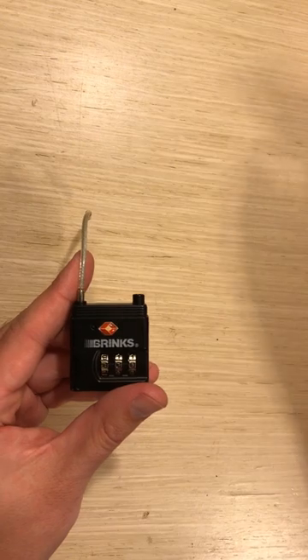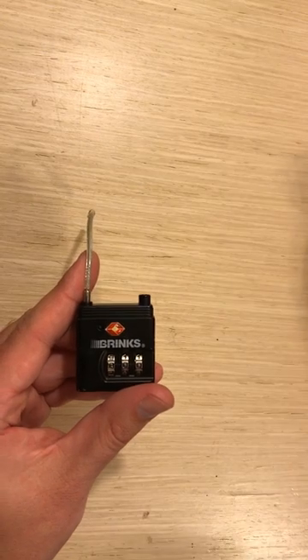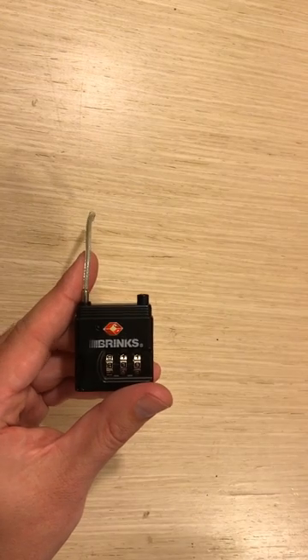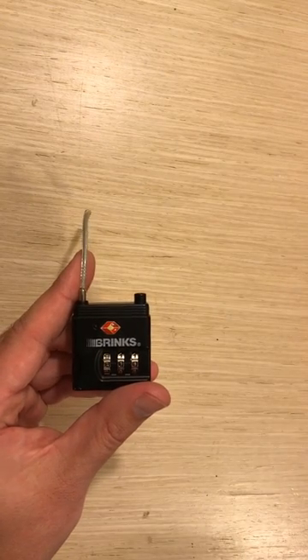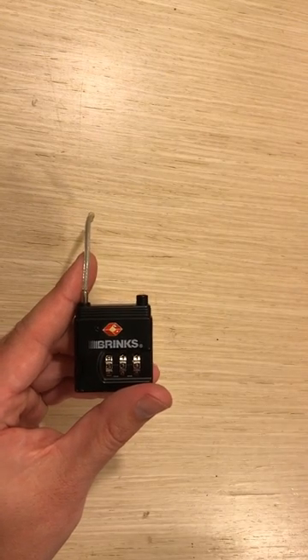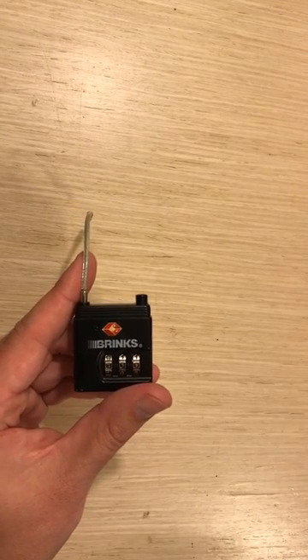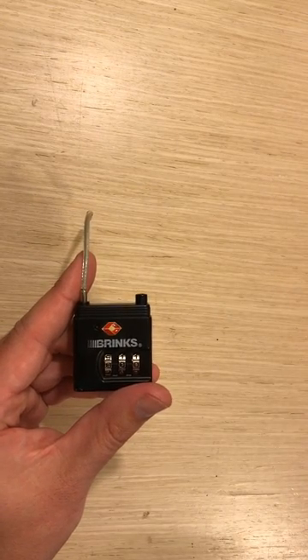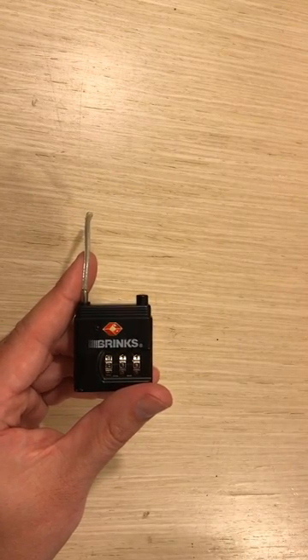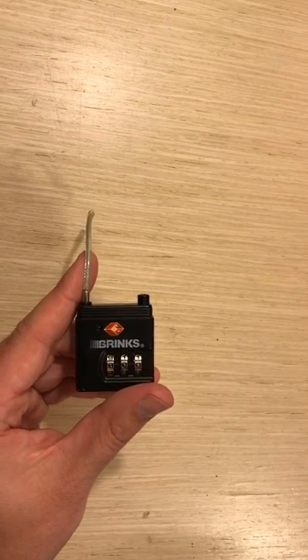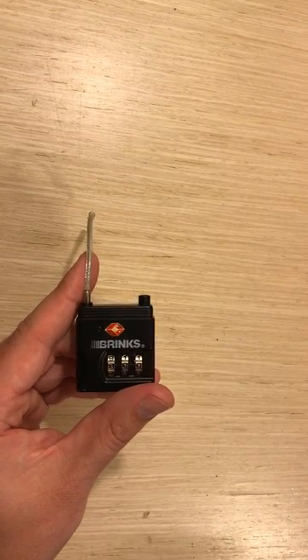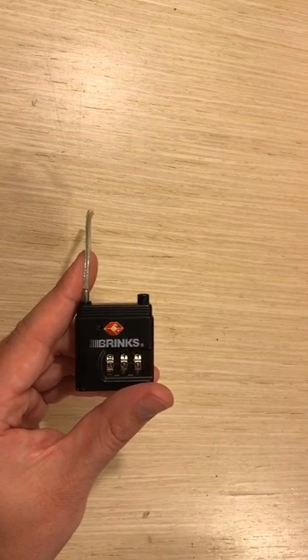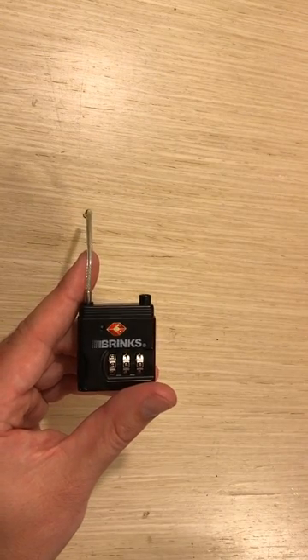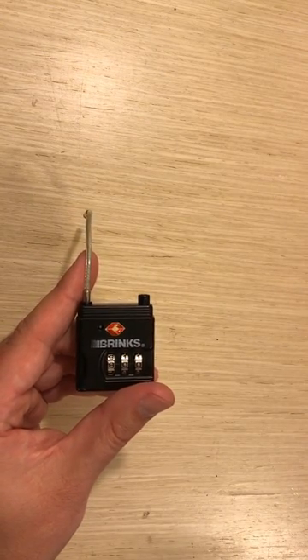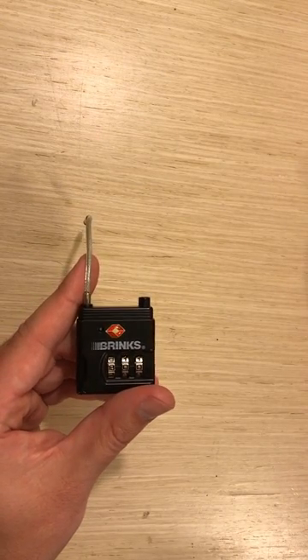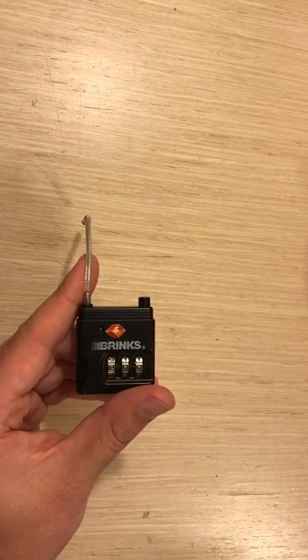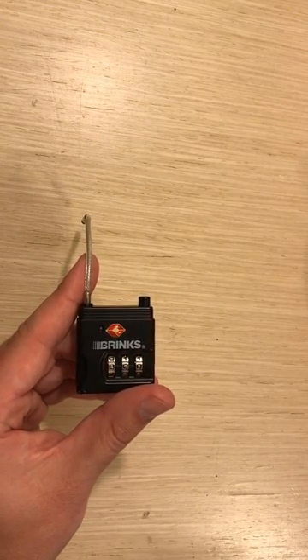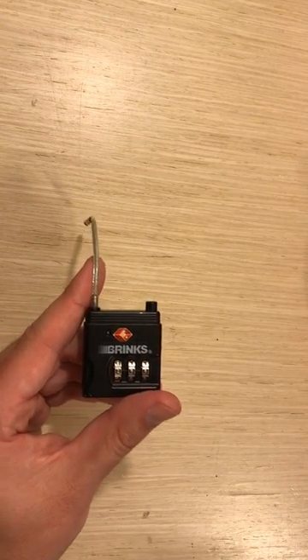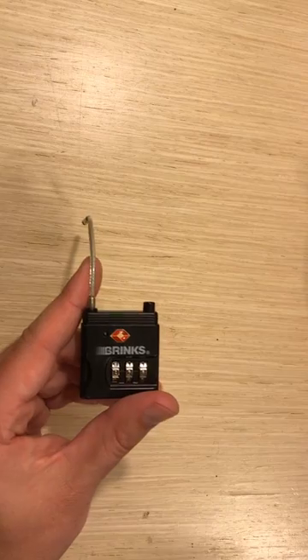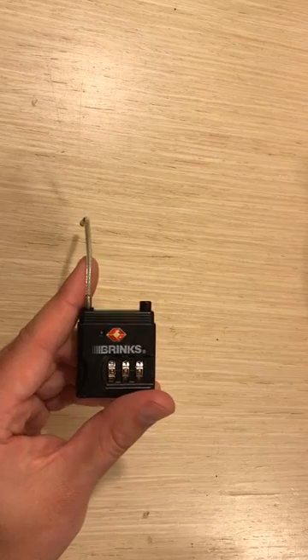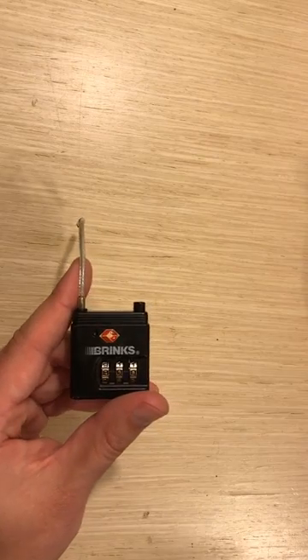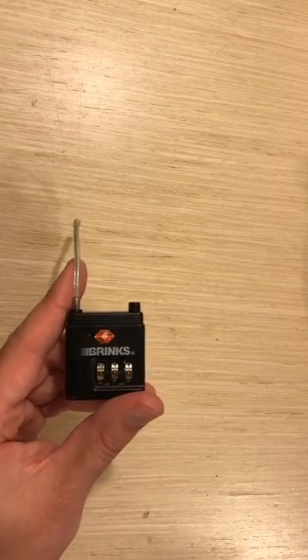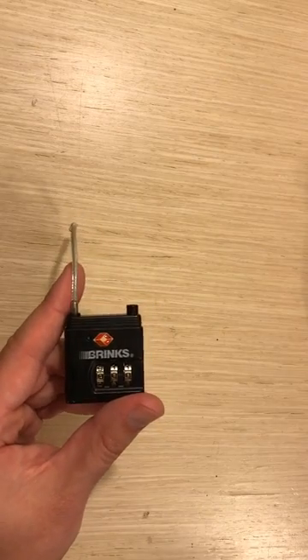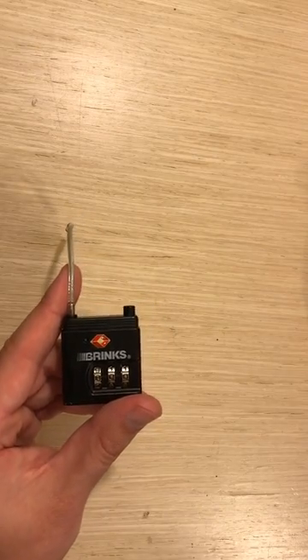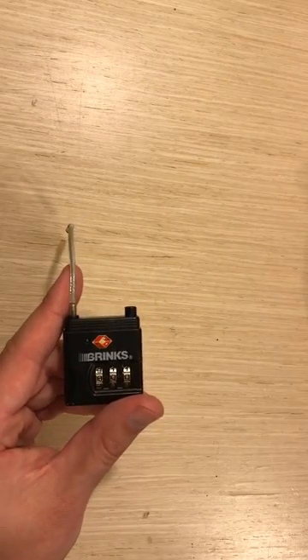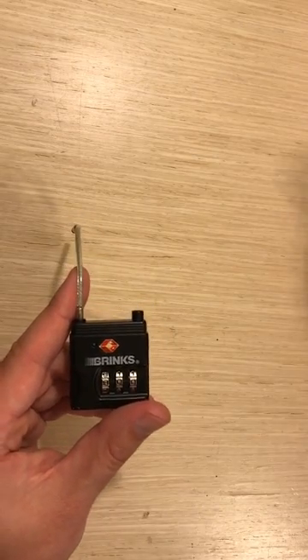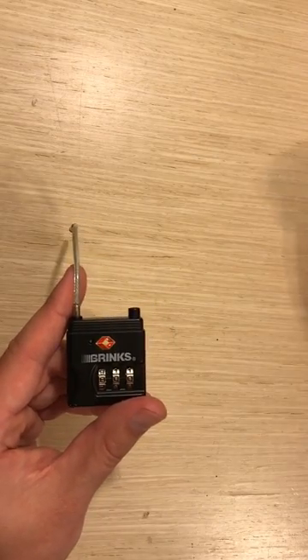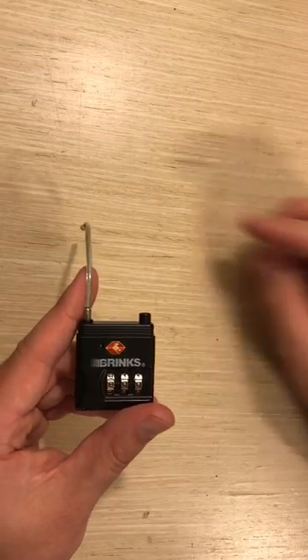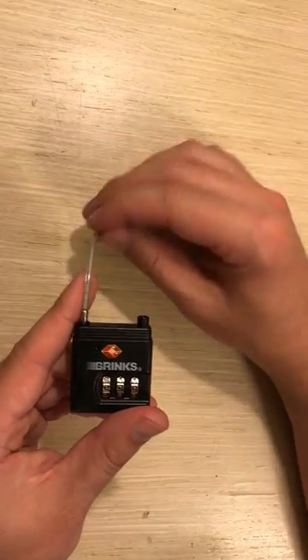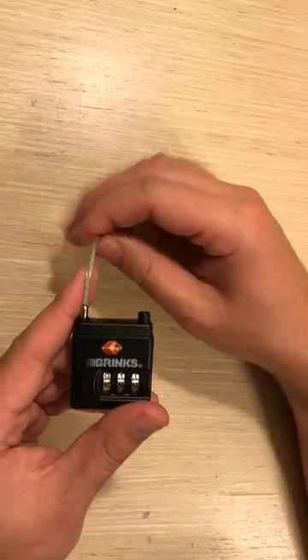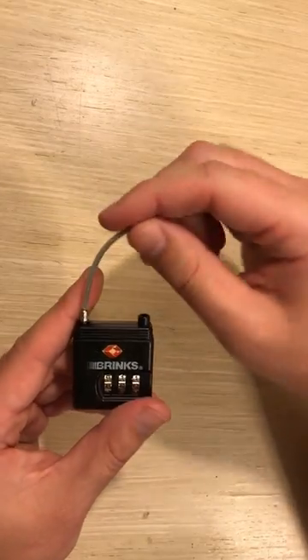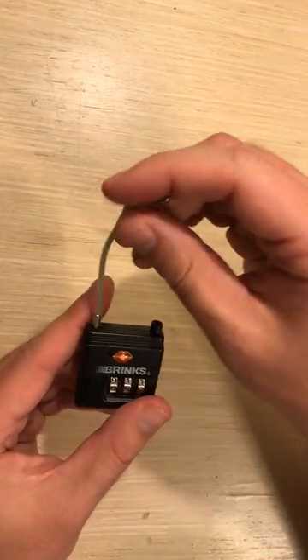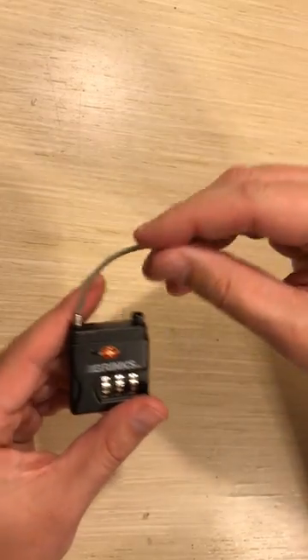Hi everyone. In this video, we're going to be talking about how to reset a three-digit Brinks combo lock with the flexible top.